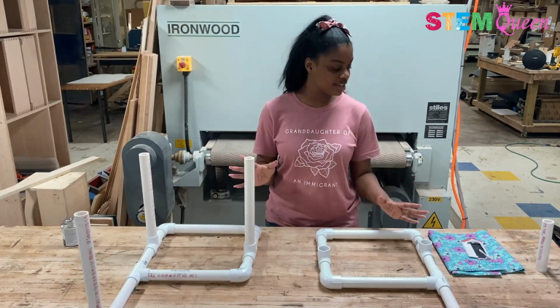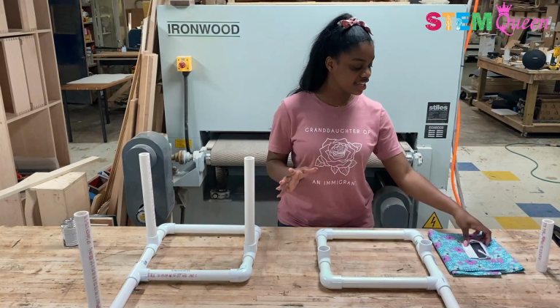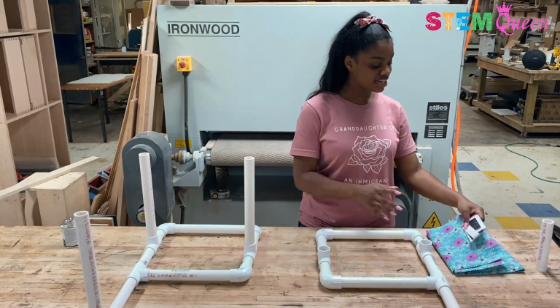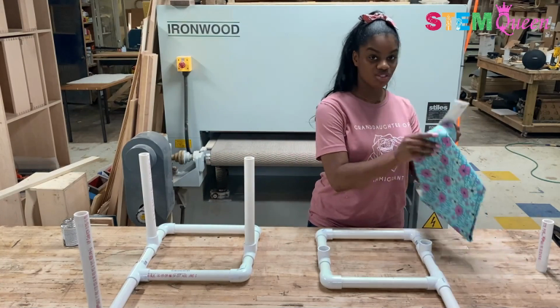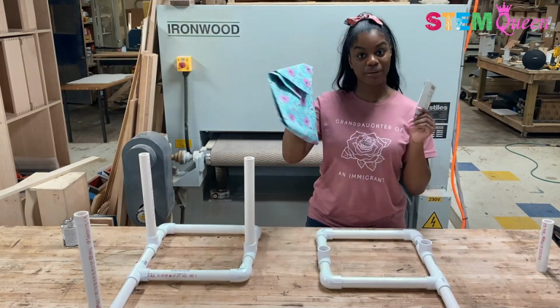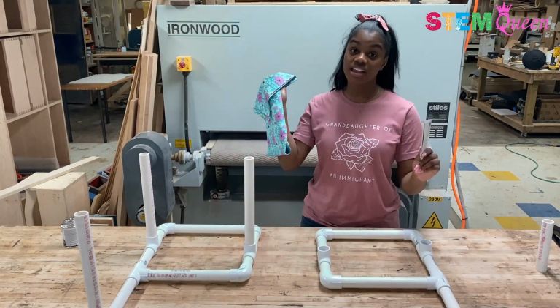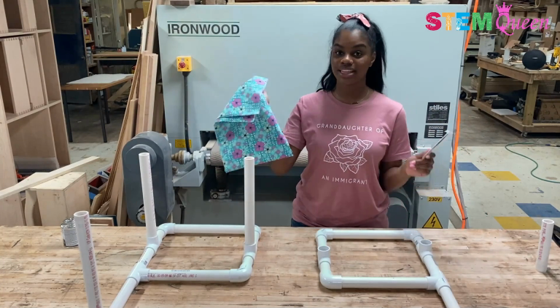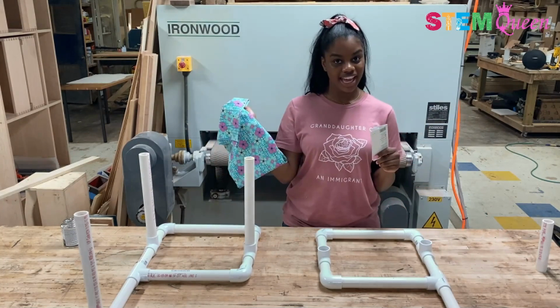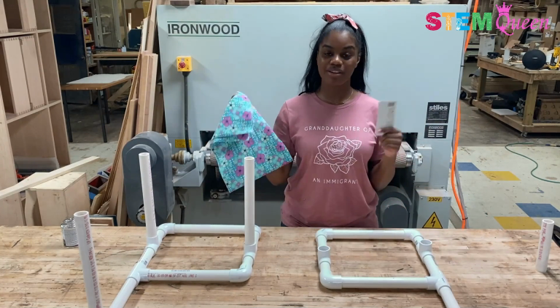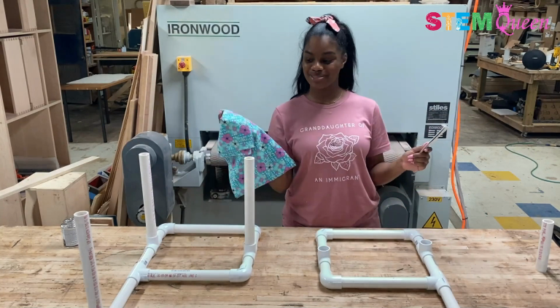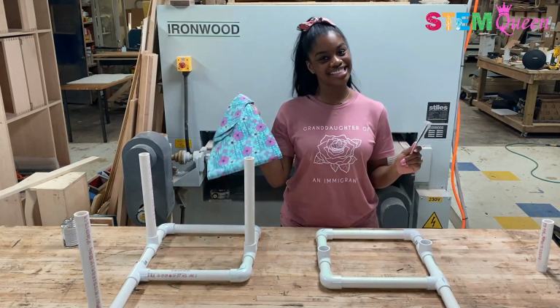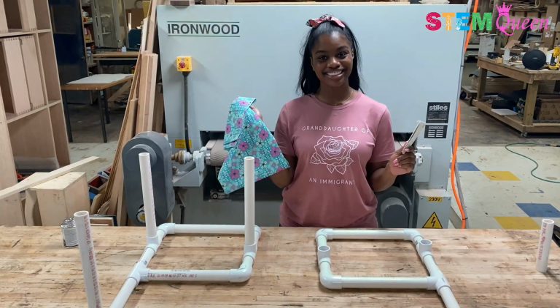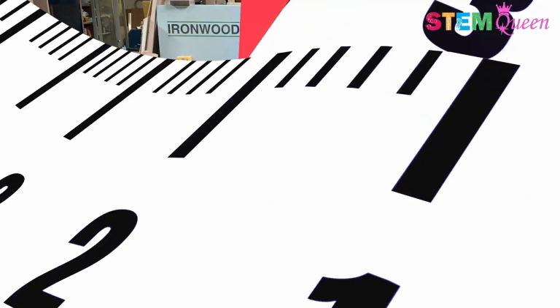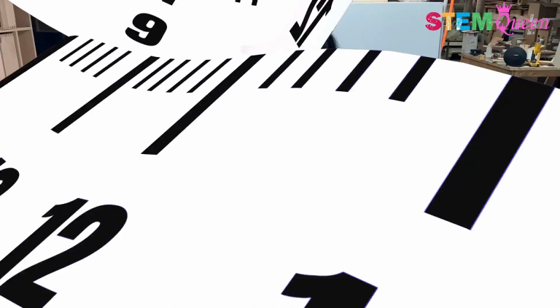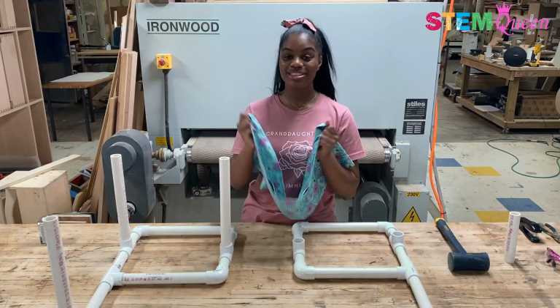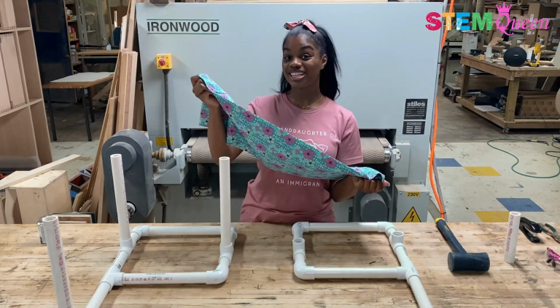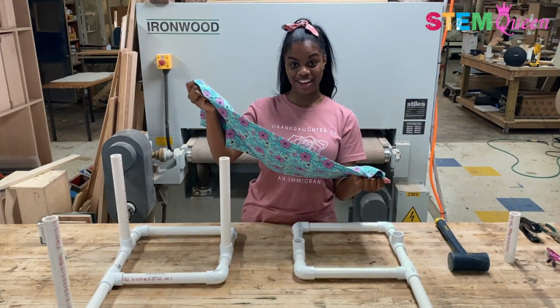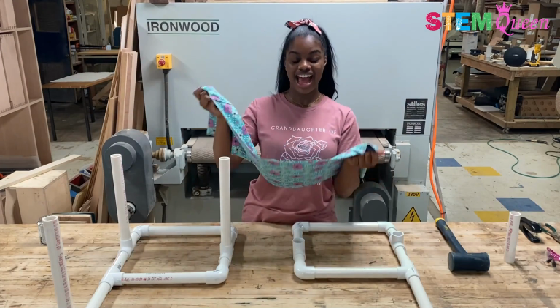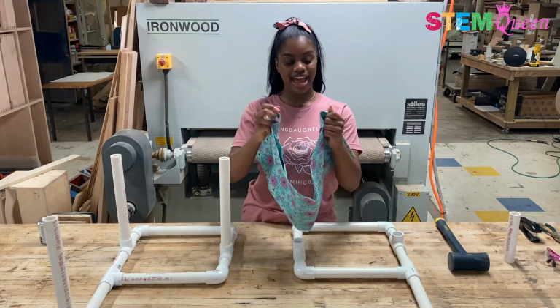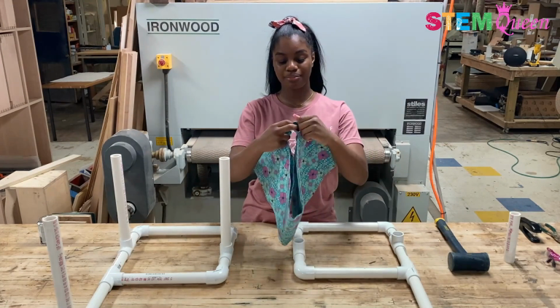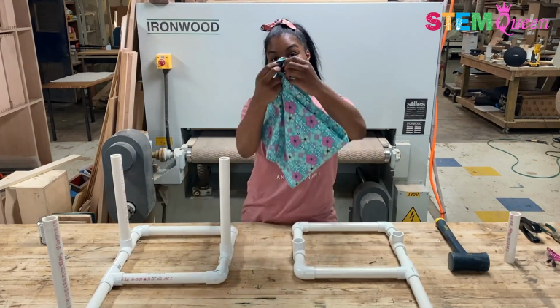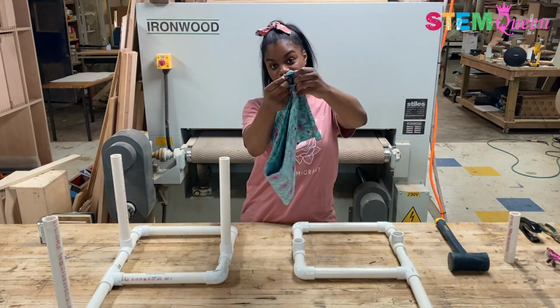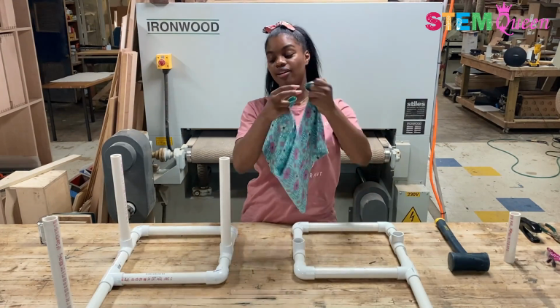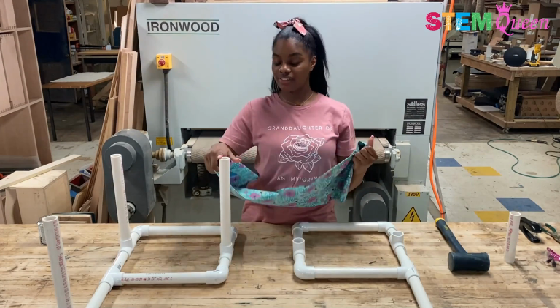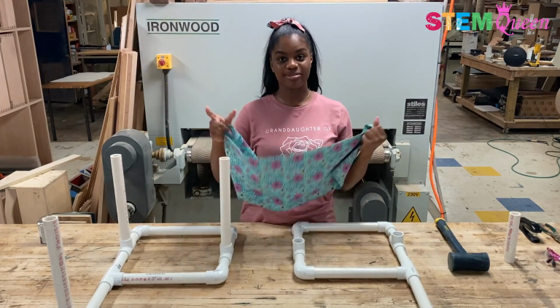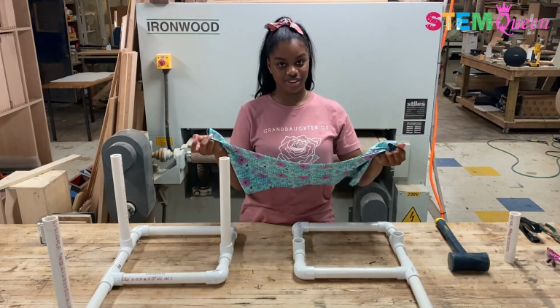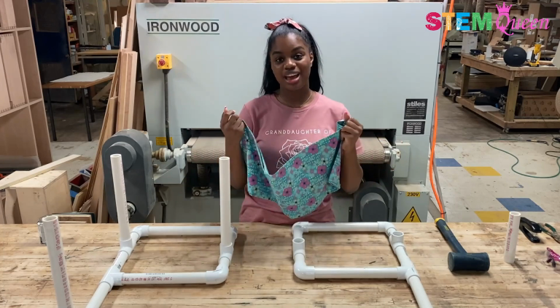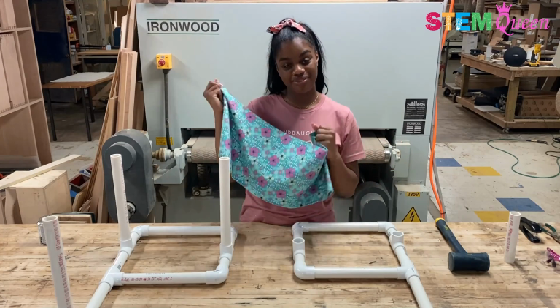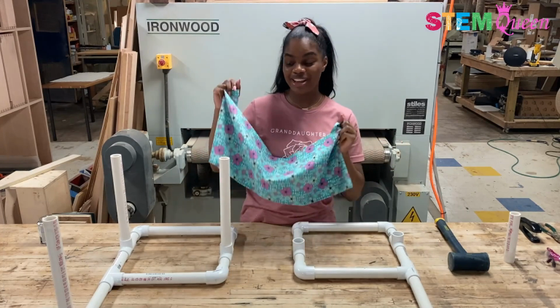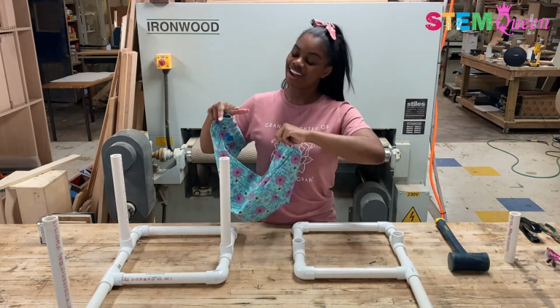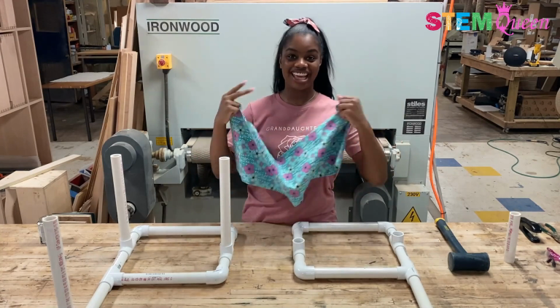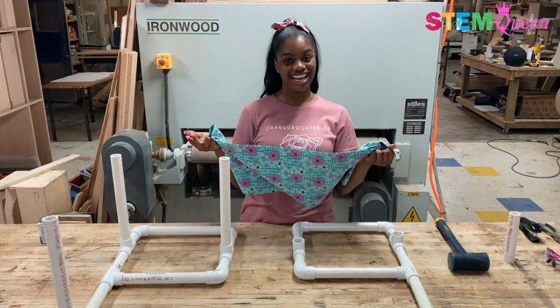I'm going to take my needle and thread and my cloth and quickly sew it, and I'll be right back to put it on my chair. I'm back with my fully sewn fabric. I sewed a hem with a pocket large enough to allow the PVC pipe to fit through. So now I'm going to take my fabric, put it on, and finish up.